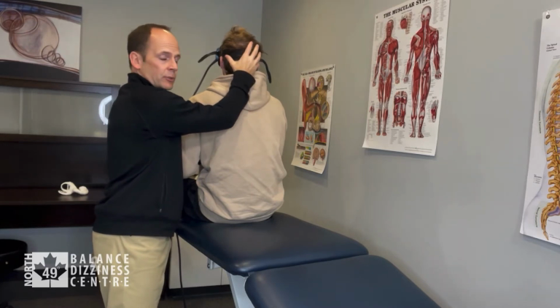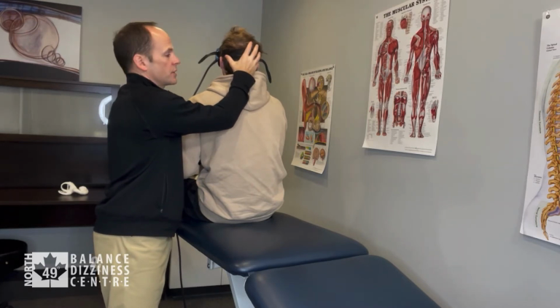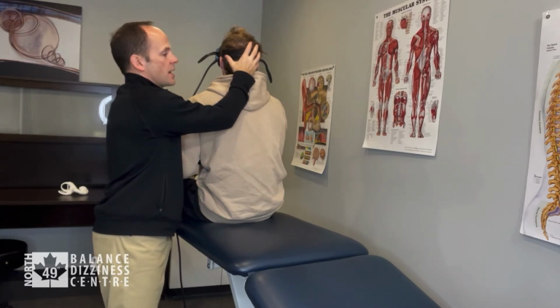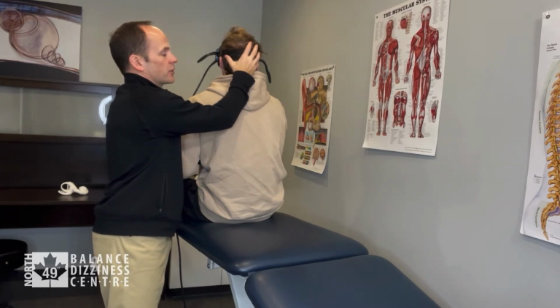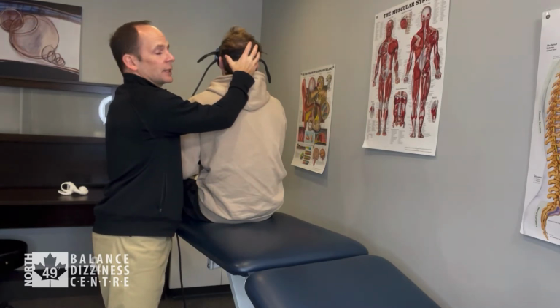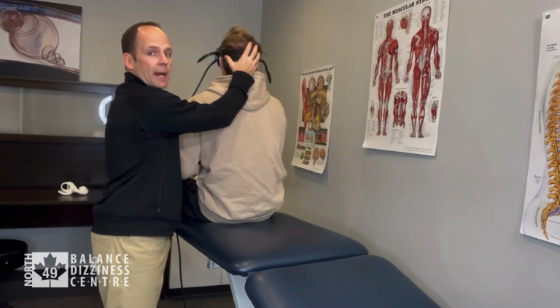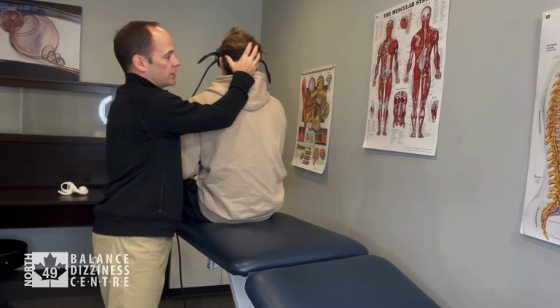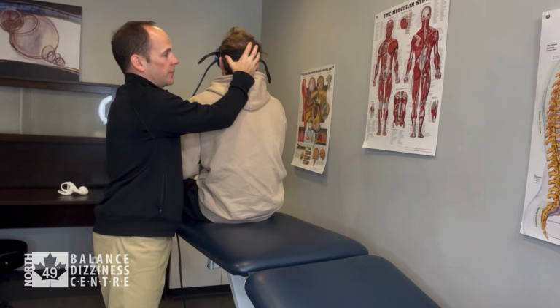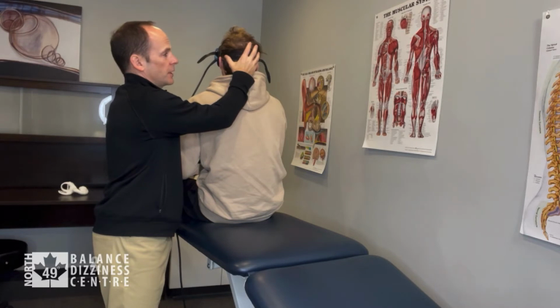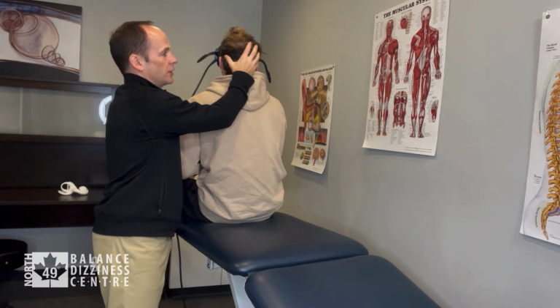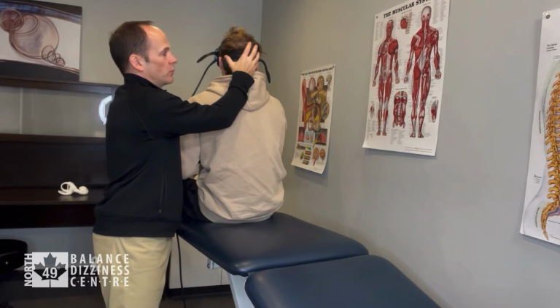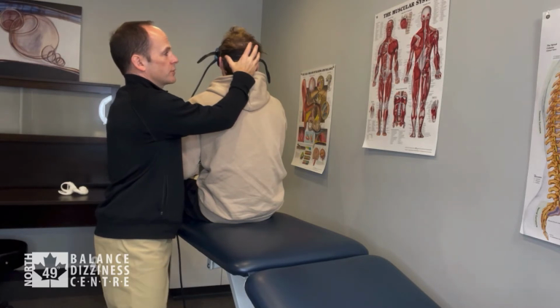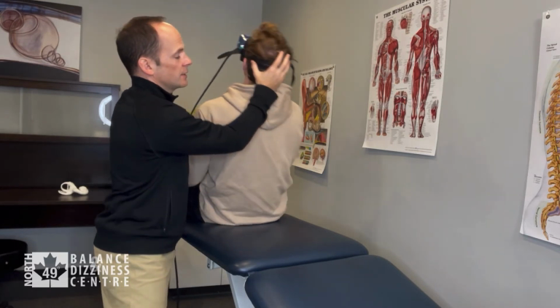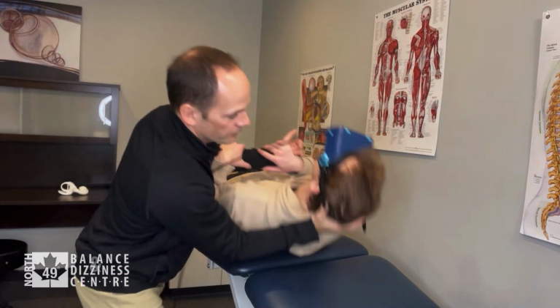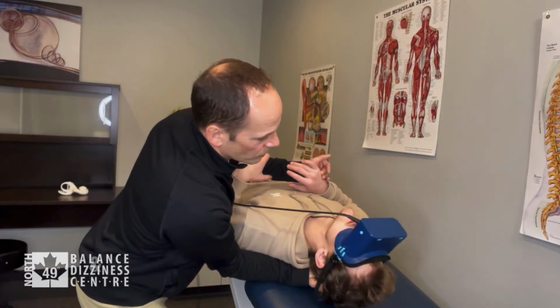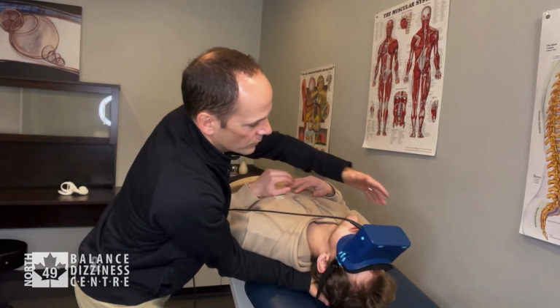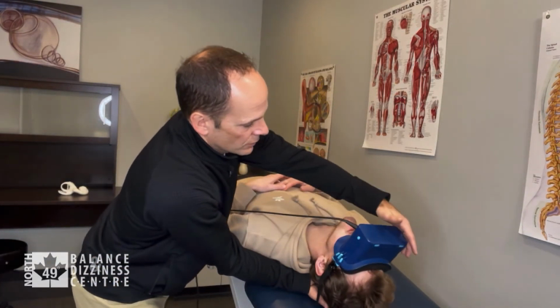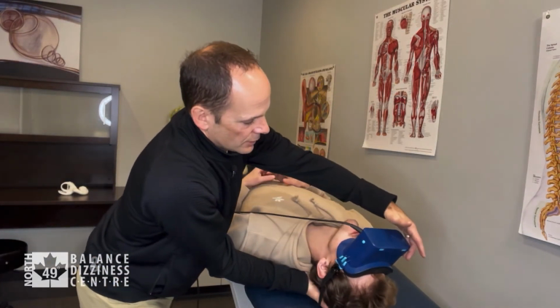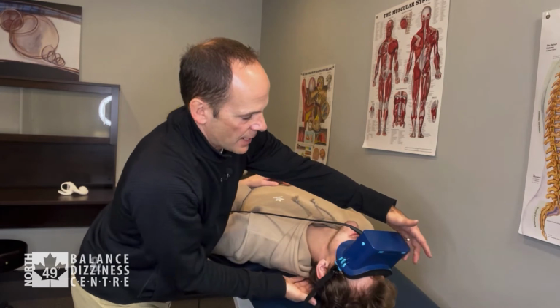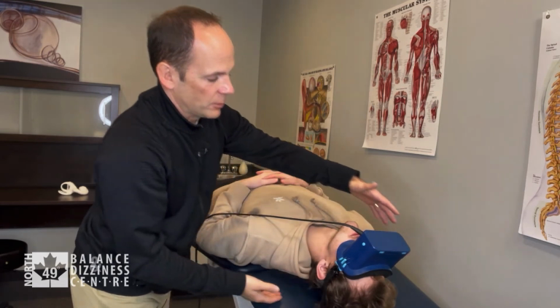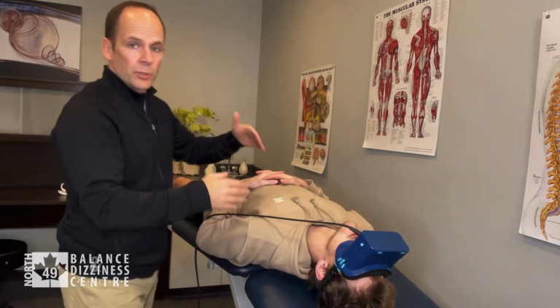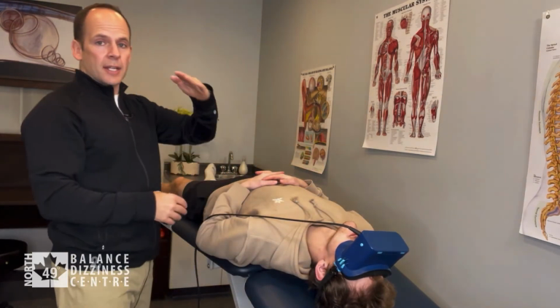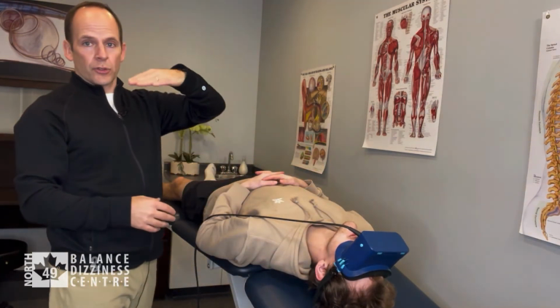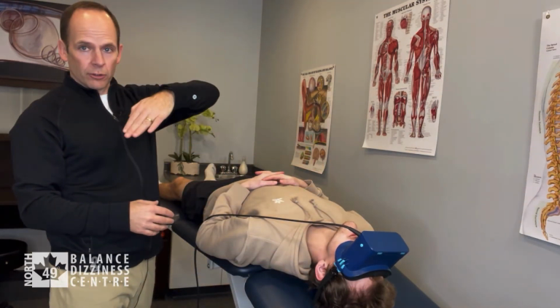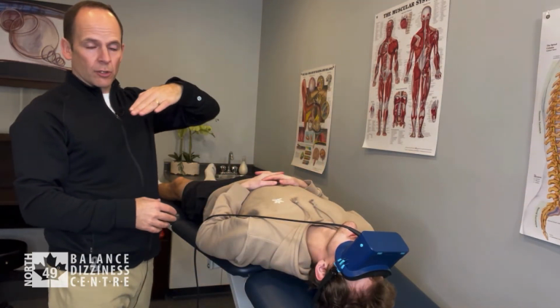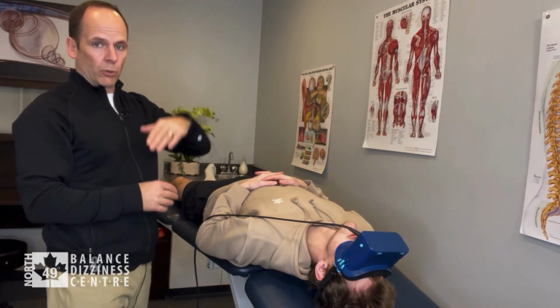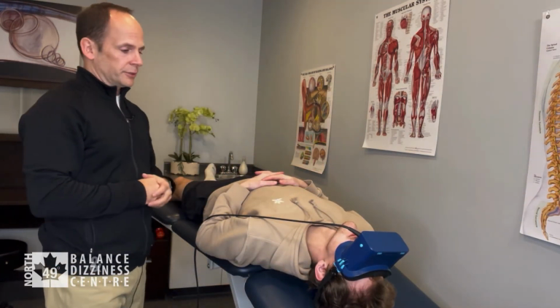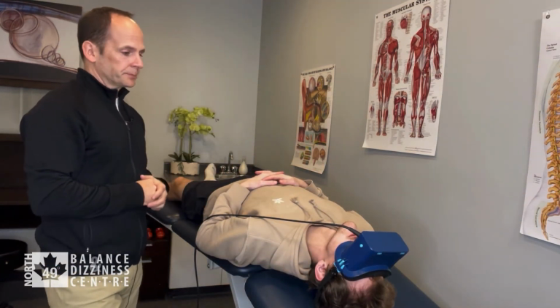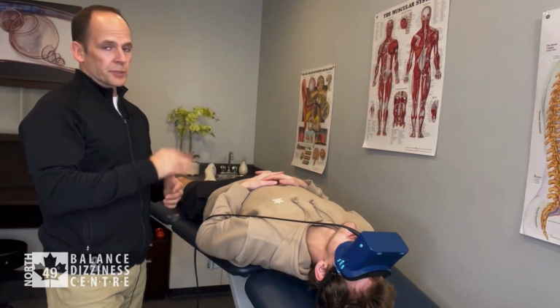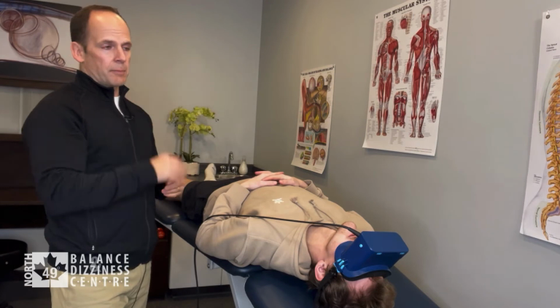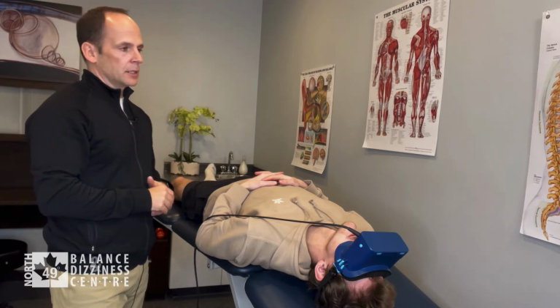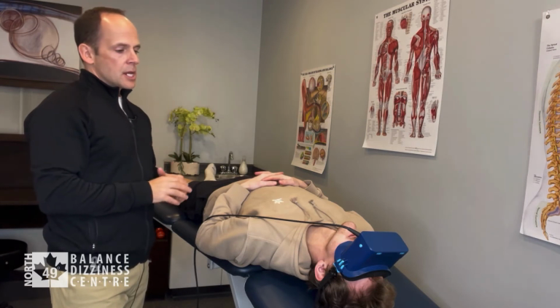On three, we lay him back as quickly as we can — one, two, three. I then take my hand out from underneath so his head is 30 degrees below horizontal, tilted back.